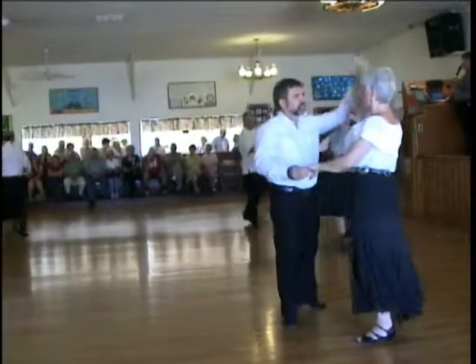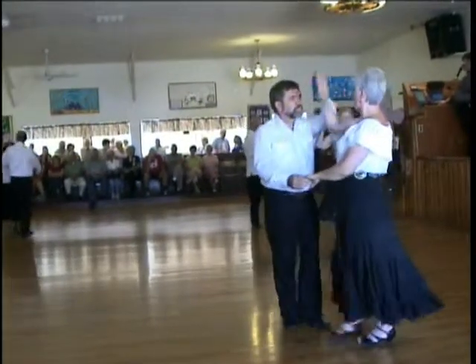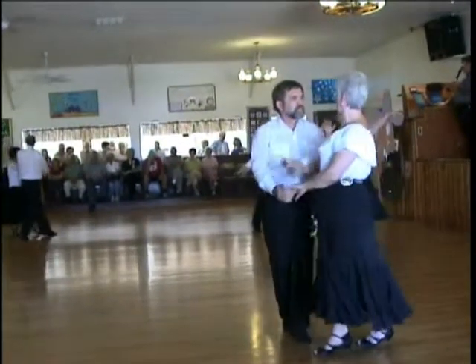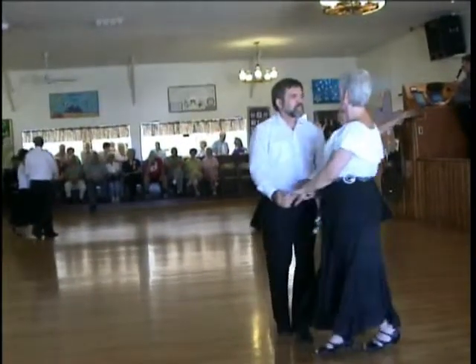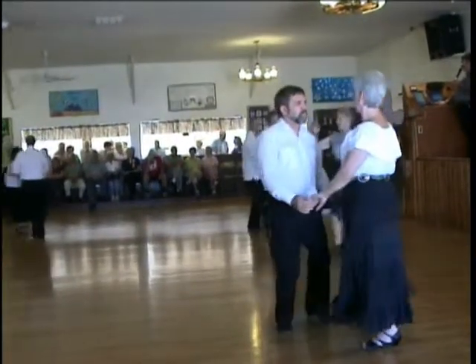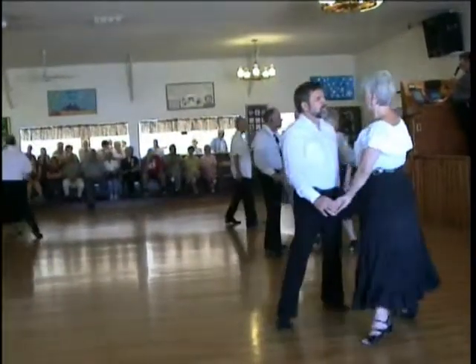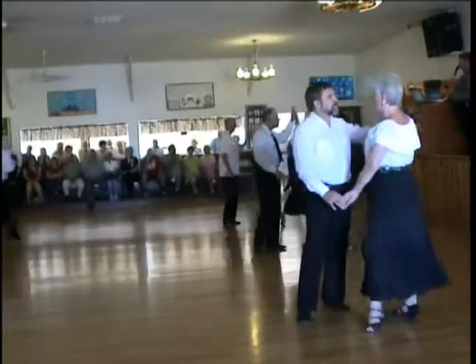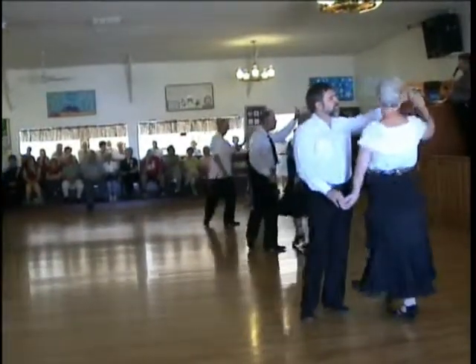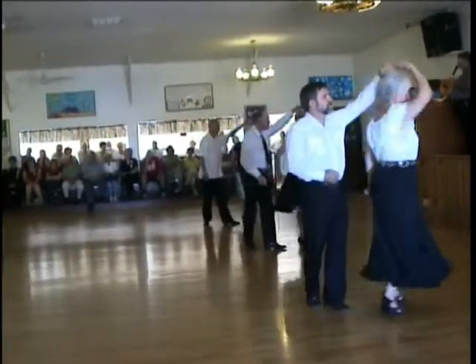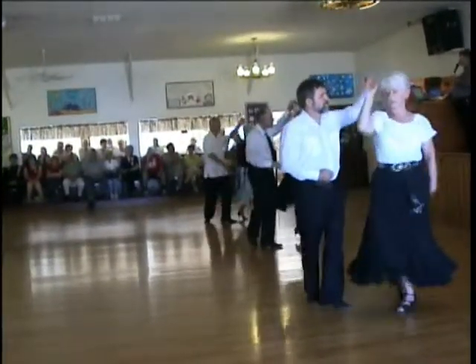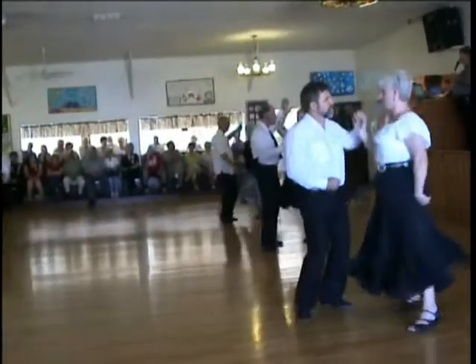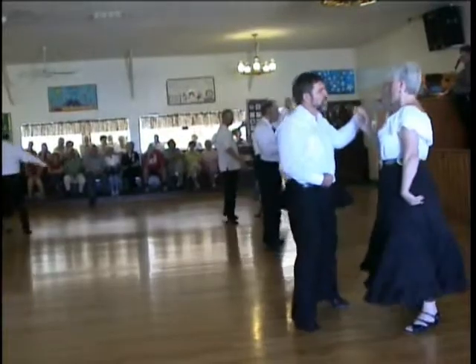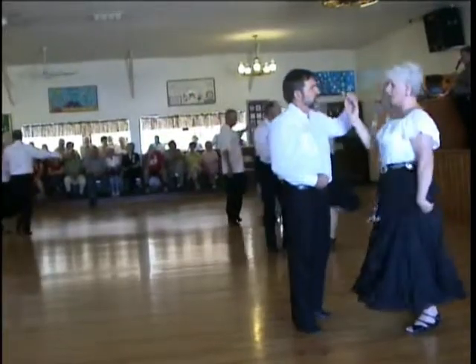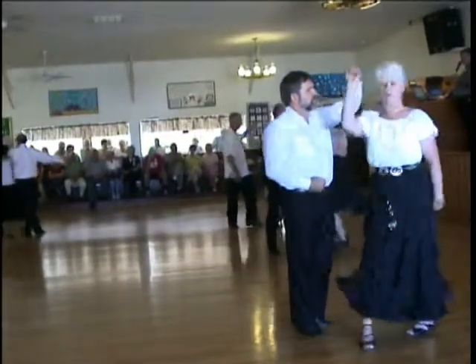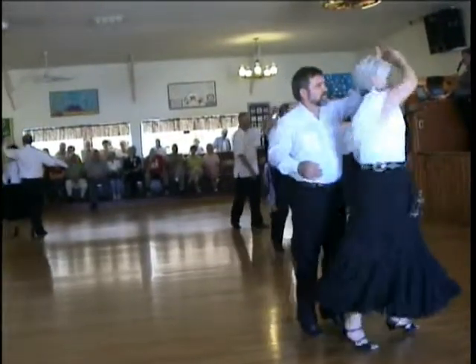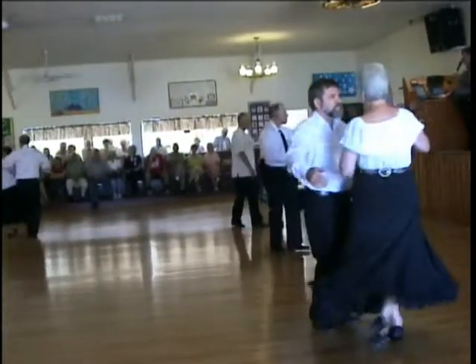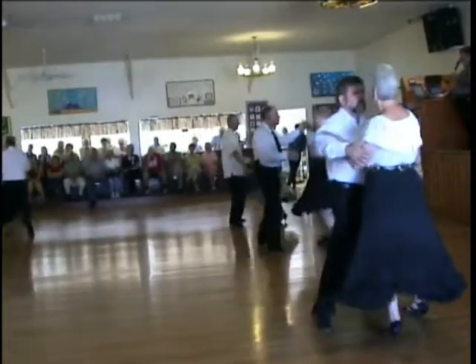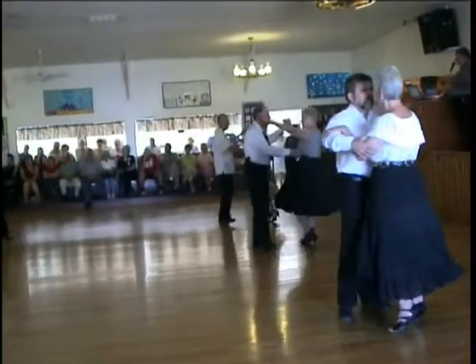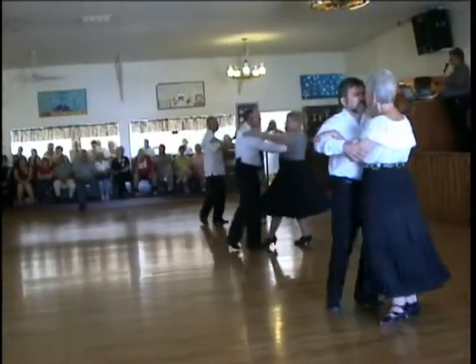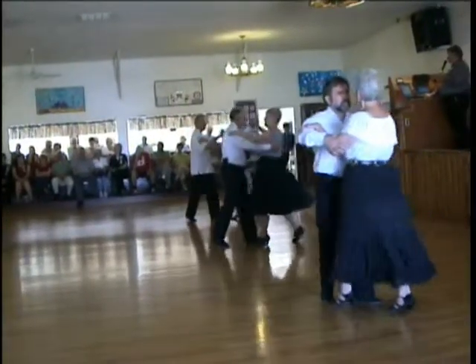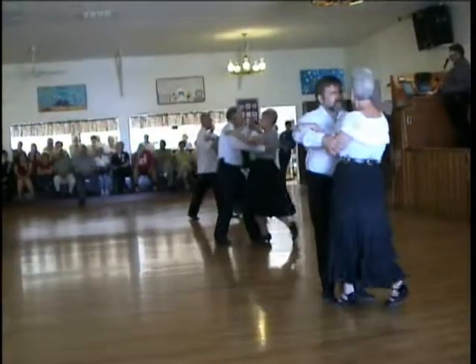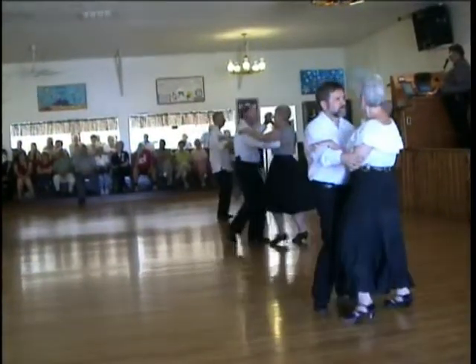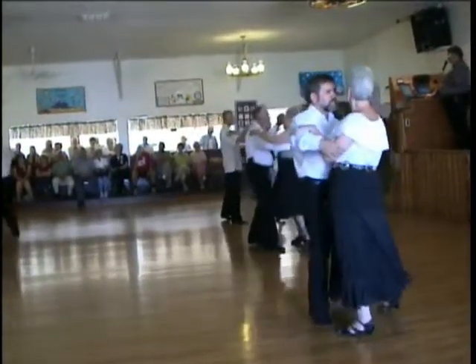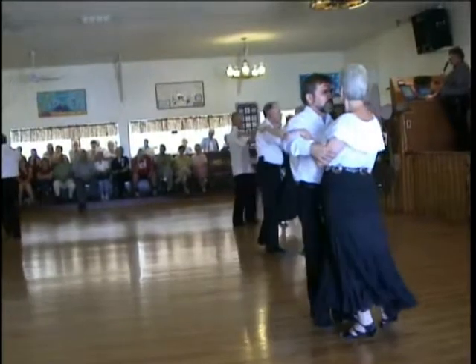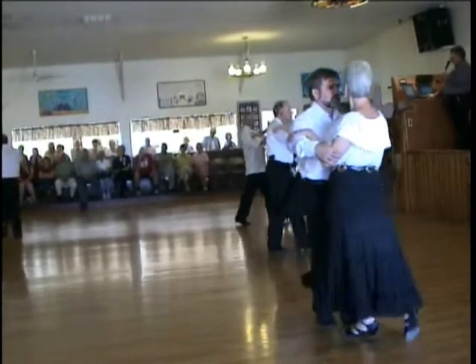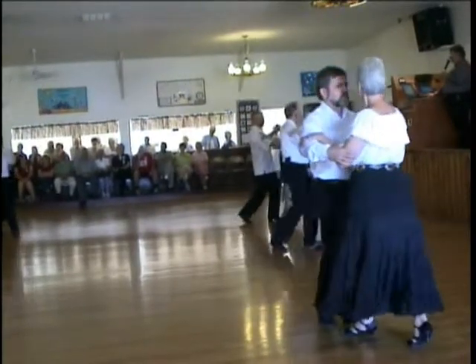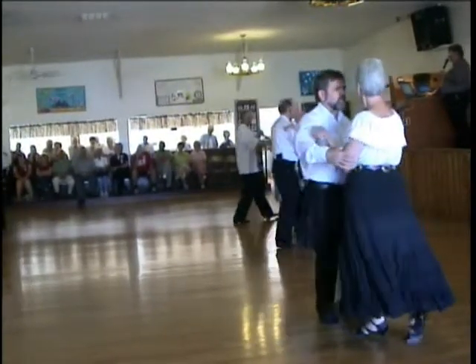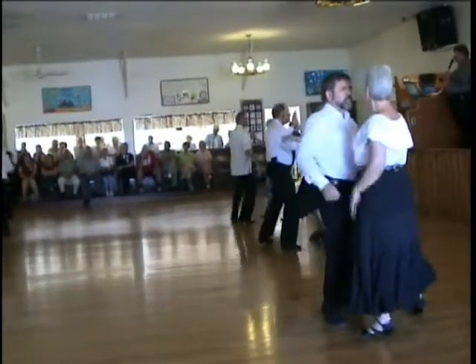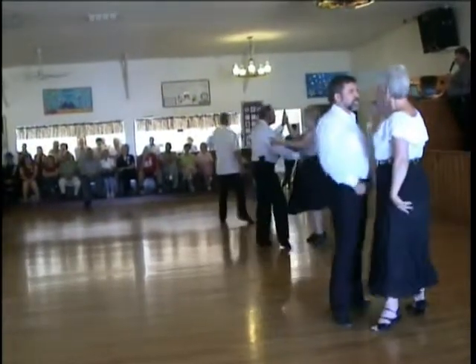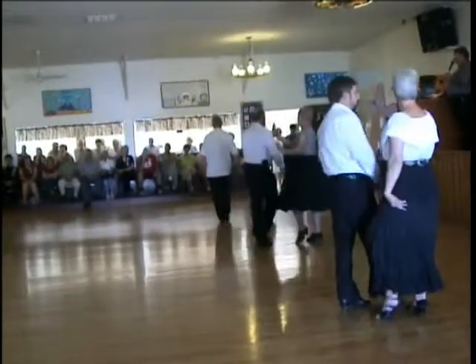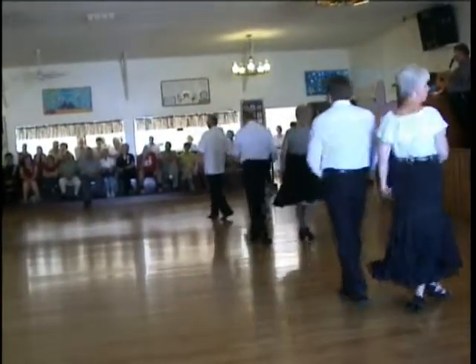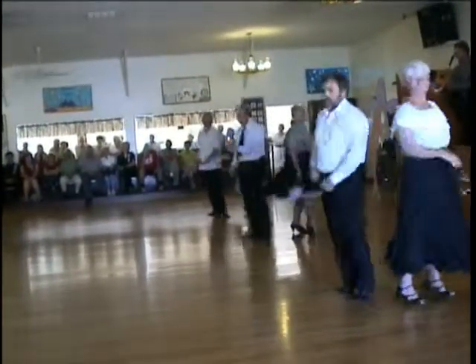Under arm turn. Reverse under arm turn. Full basic. Spot turn.